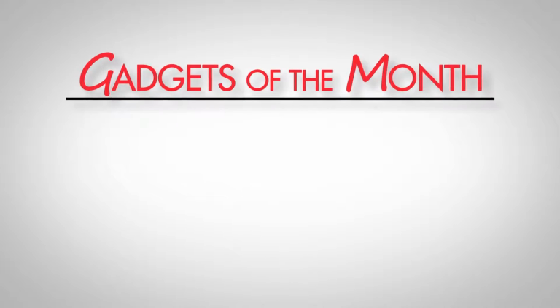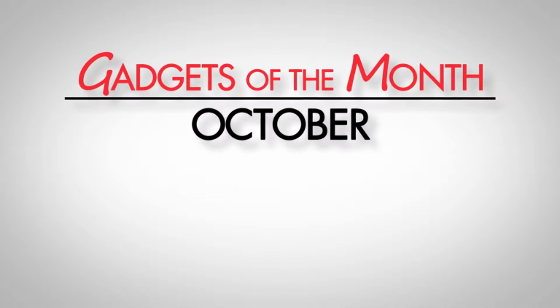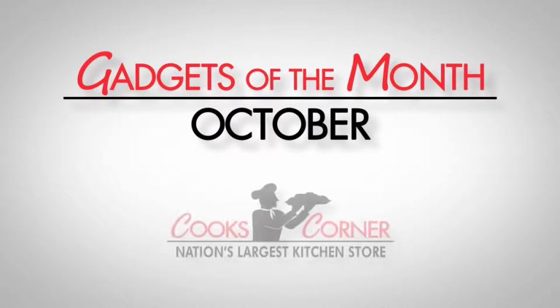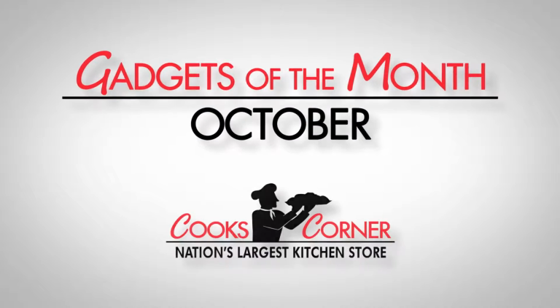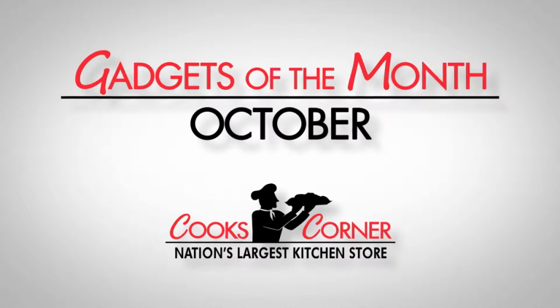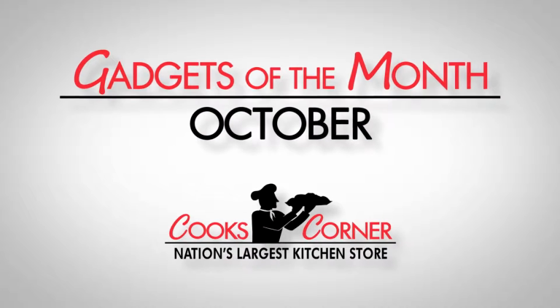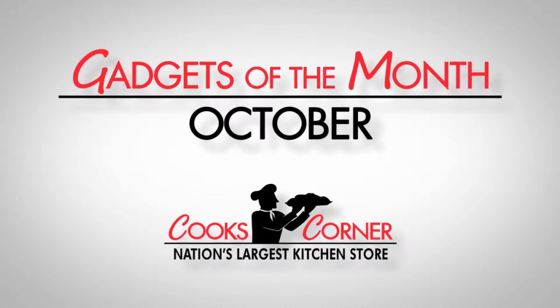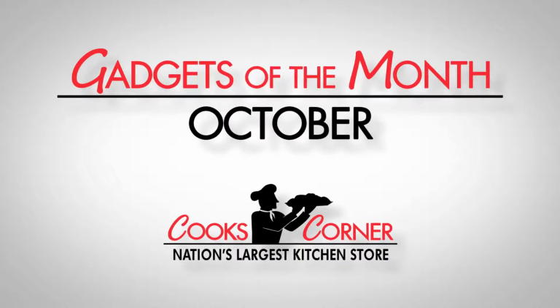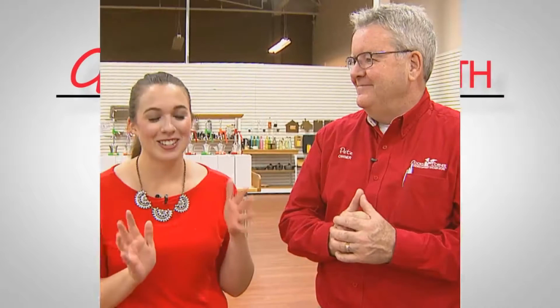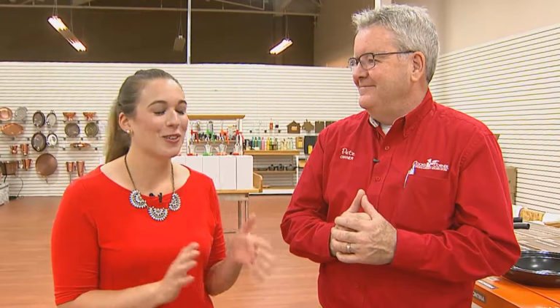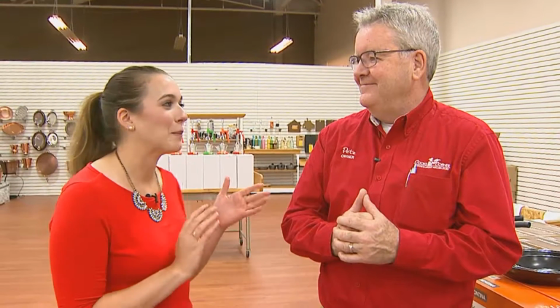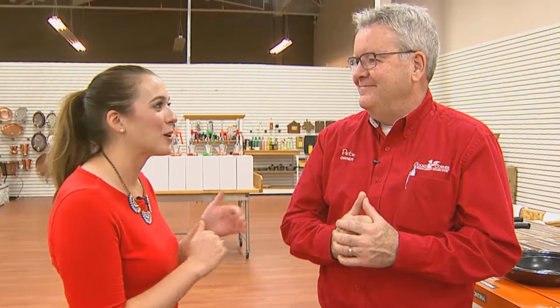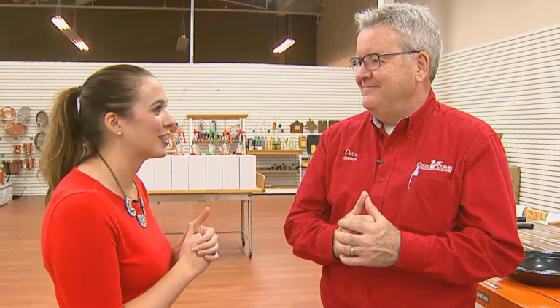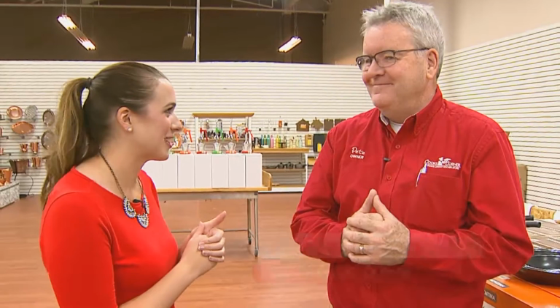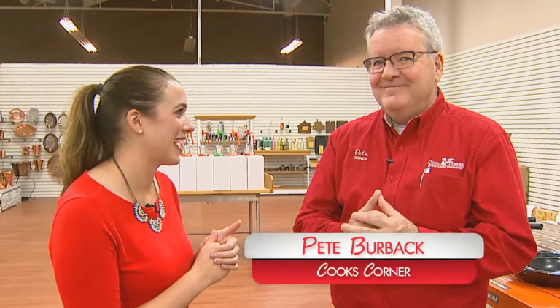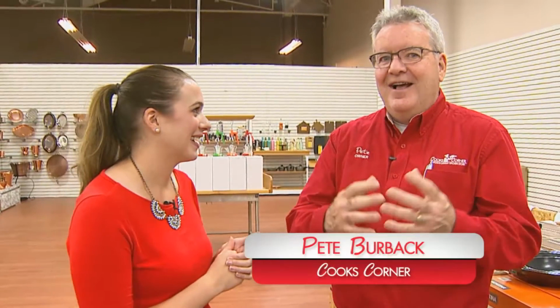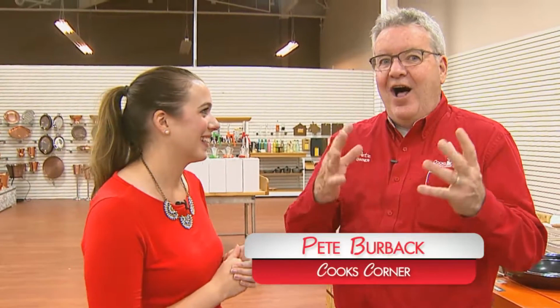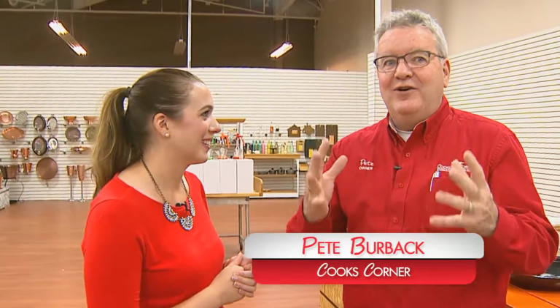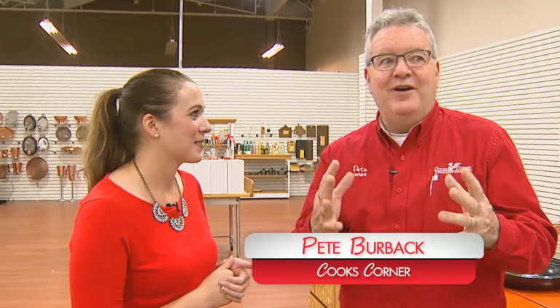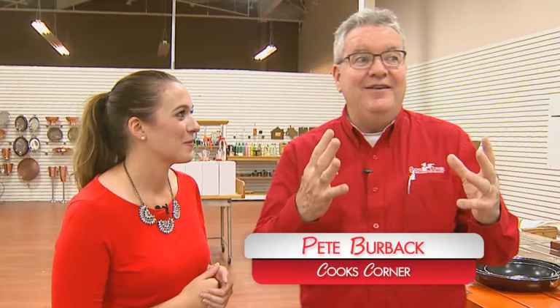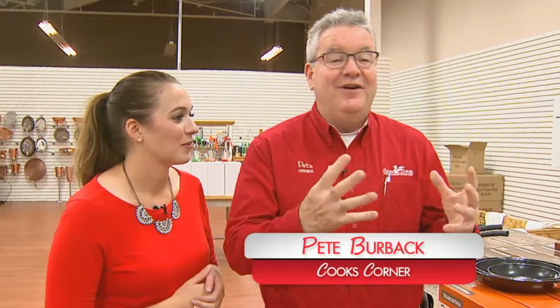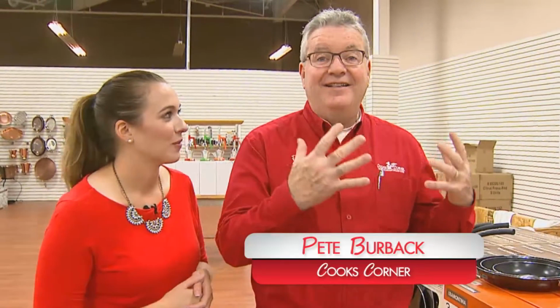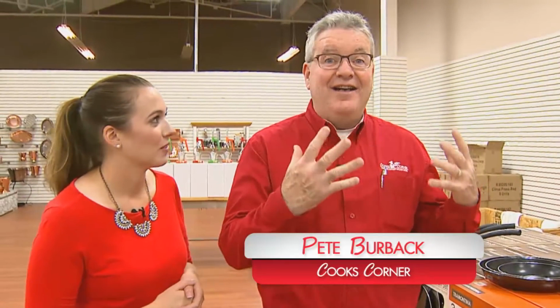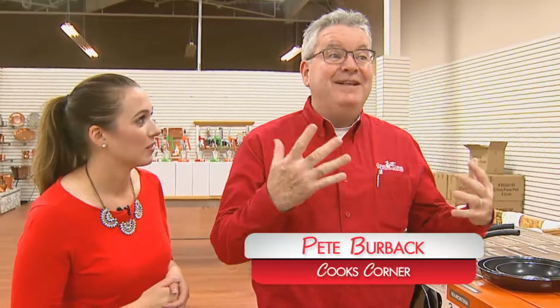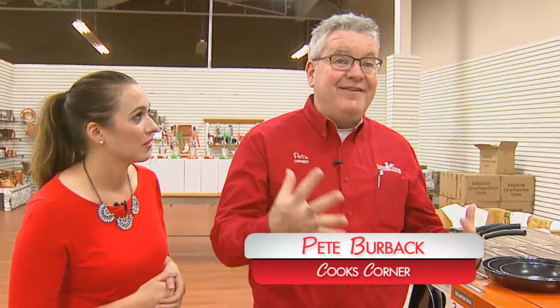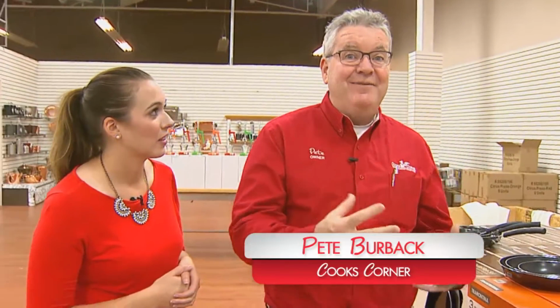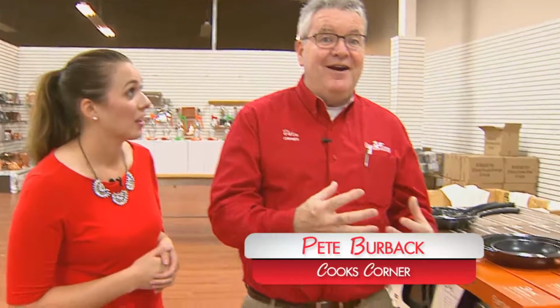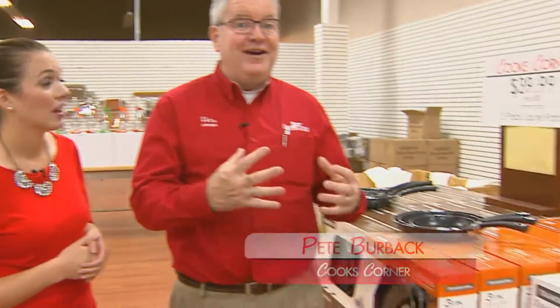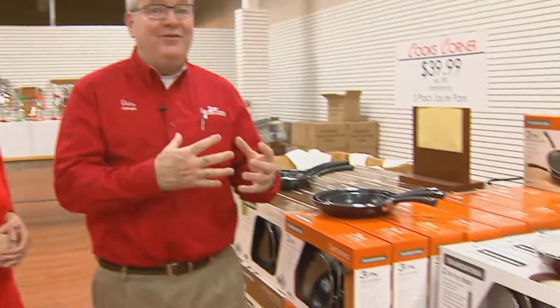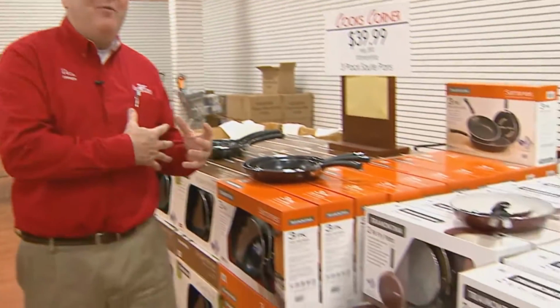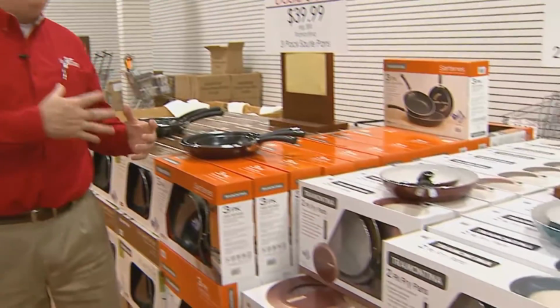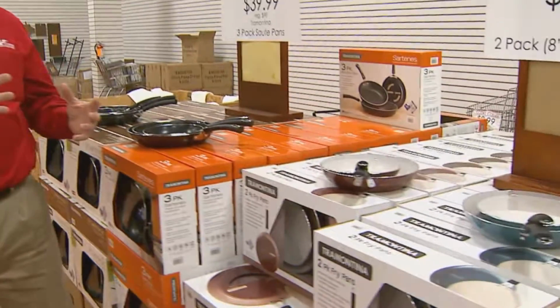Hi everyone, I'm at Cook's Corner, the nation's largest kitchen store. Pete, what have you got to show us today? All of our cookware in the store is on sale, up to 75% off right now through the whole month of October.